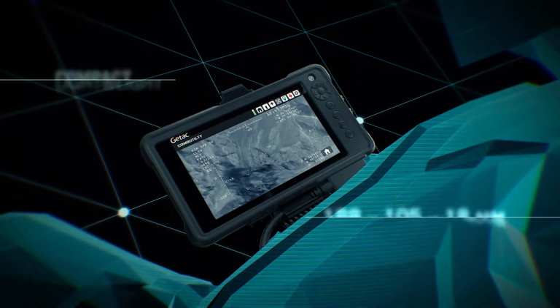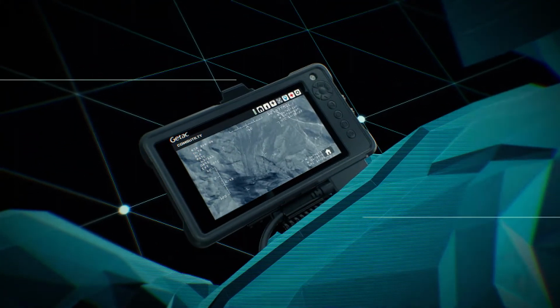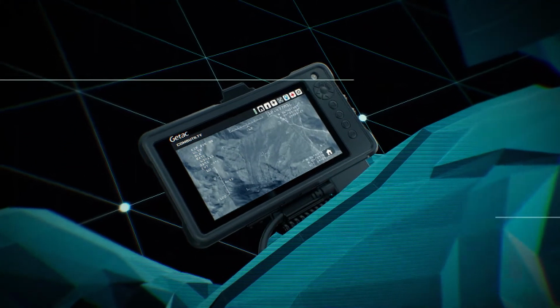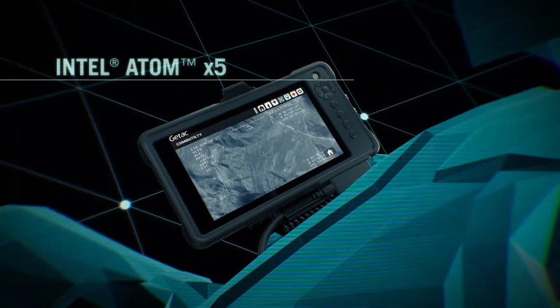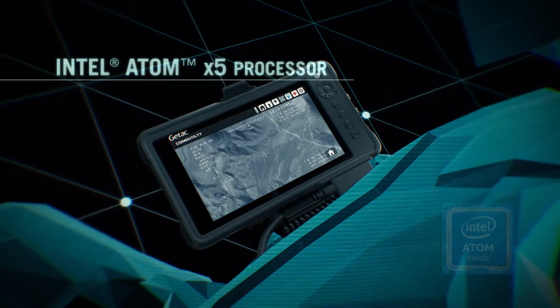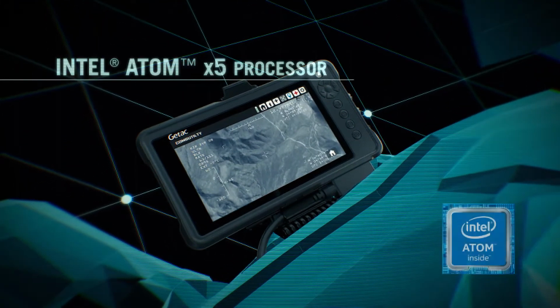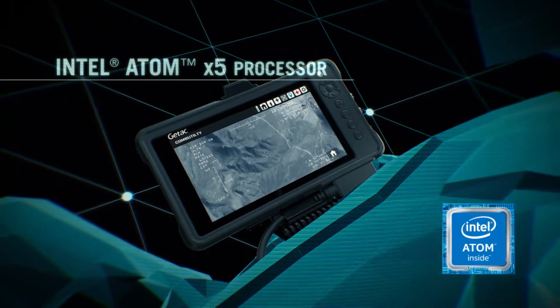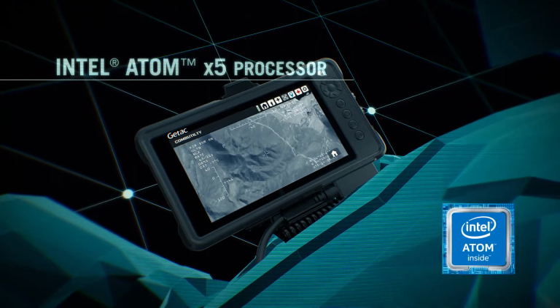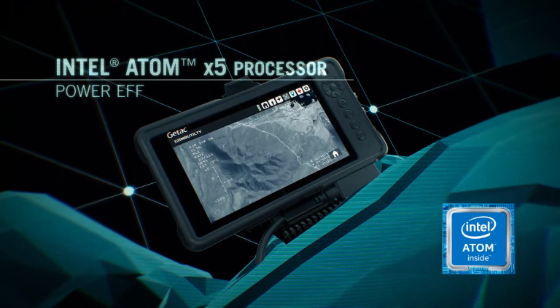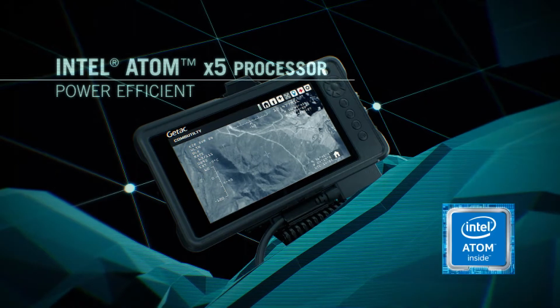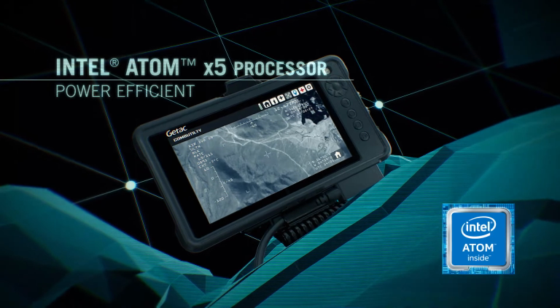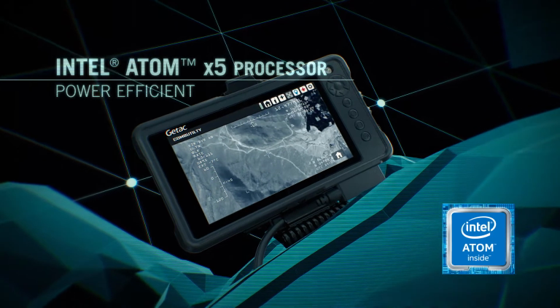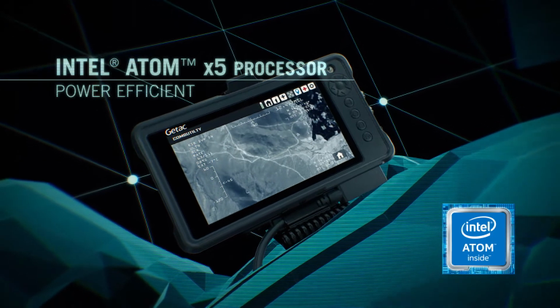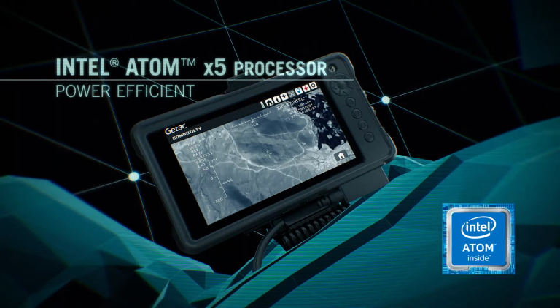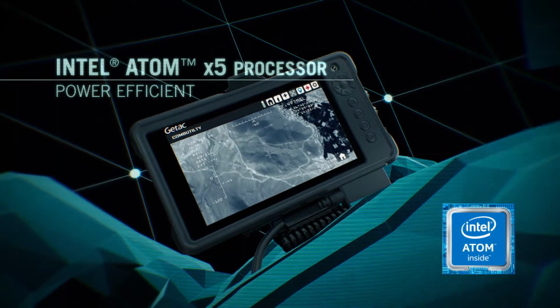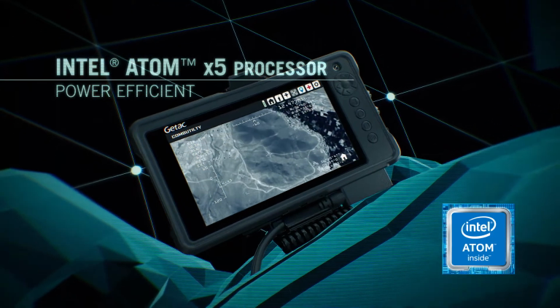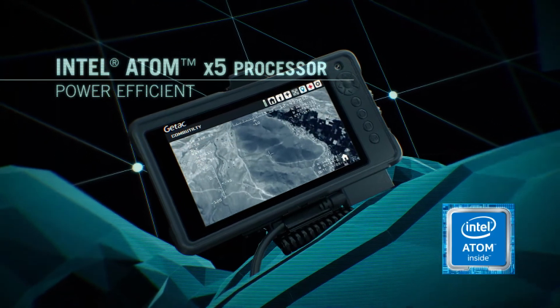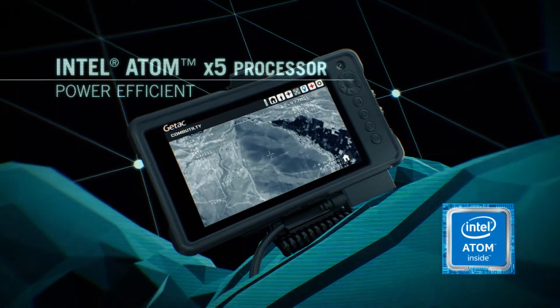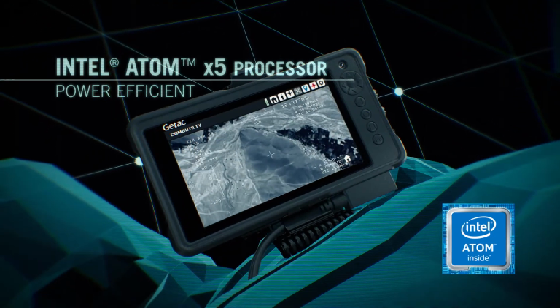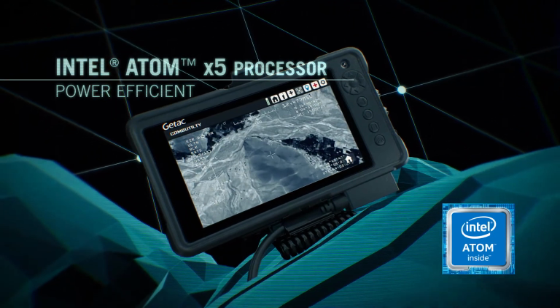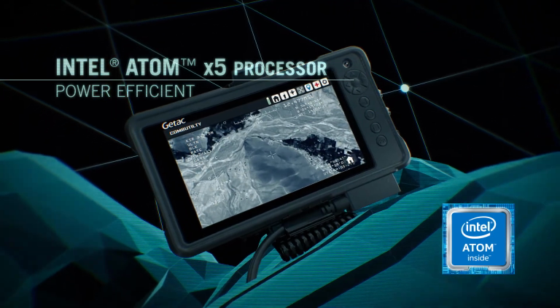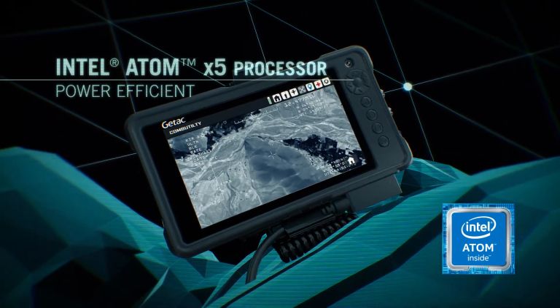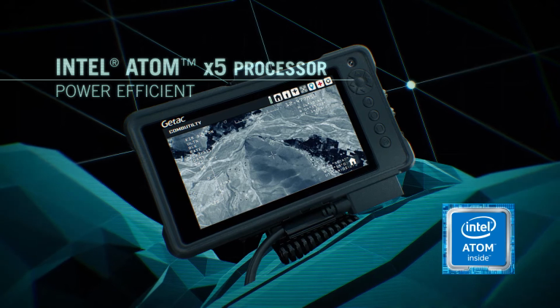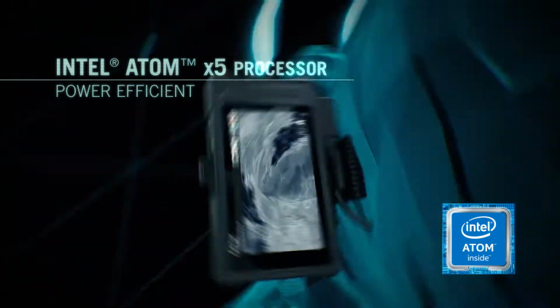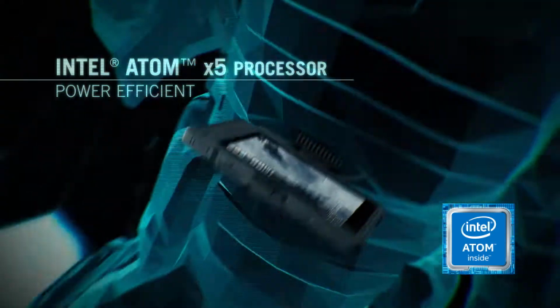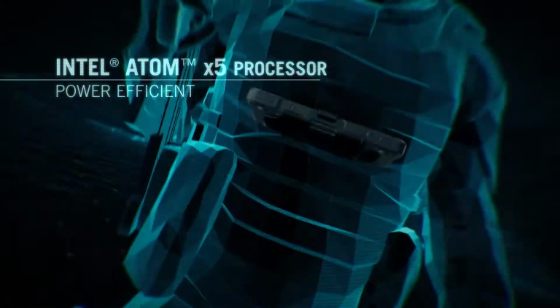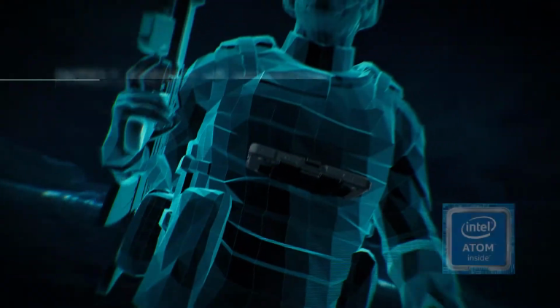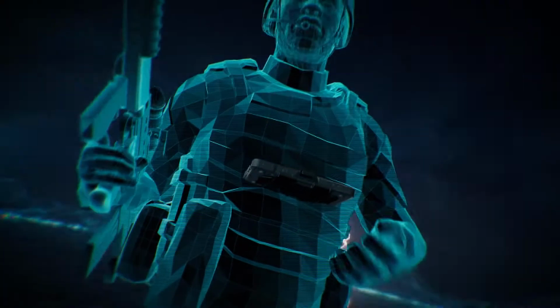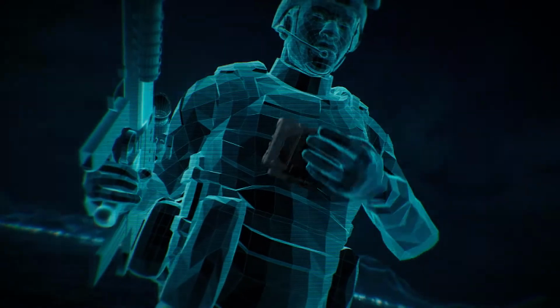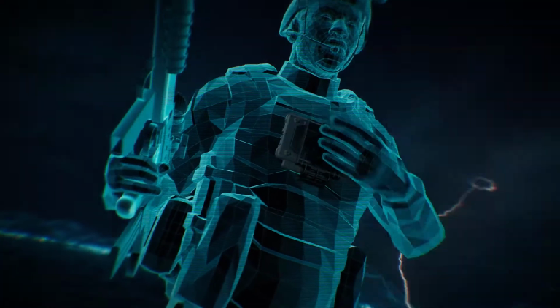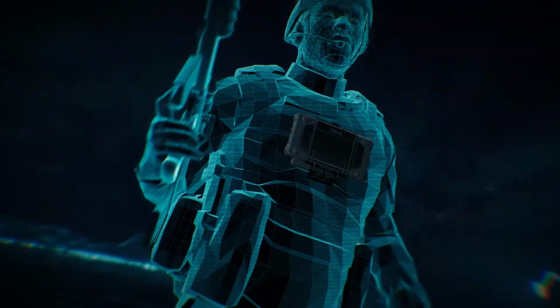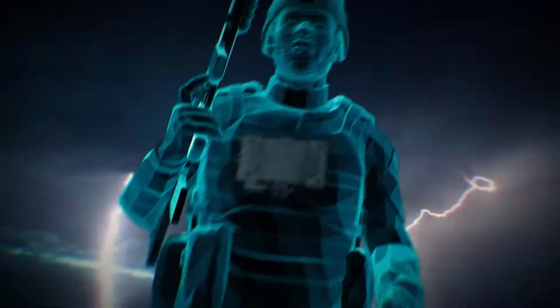Its next-generation Intel Atom X5 processor delivers power efficiency matched with quad-core chip and hyper-threading technology, and is capable of running any forward operating utility software.